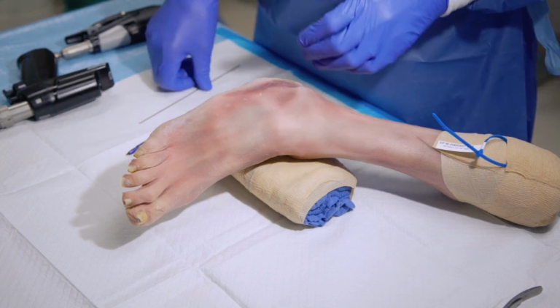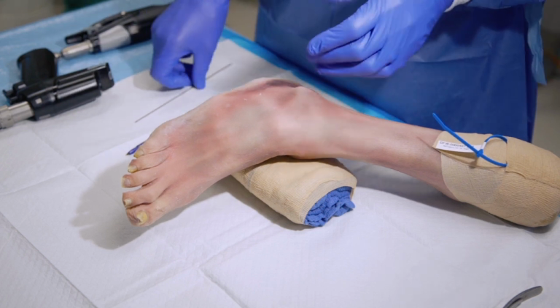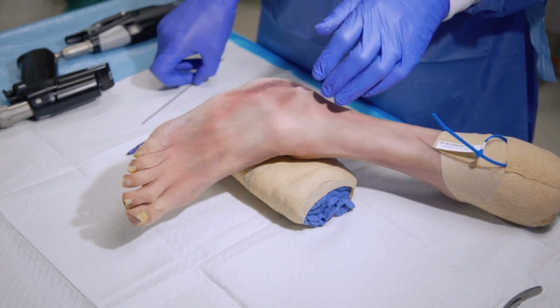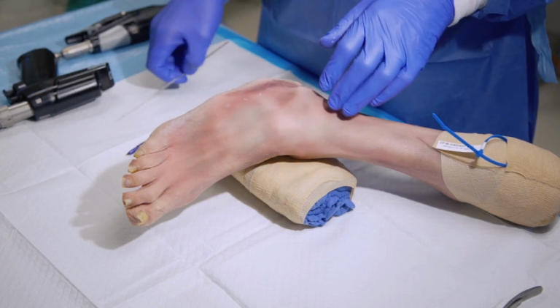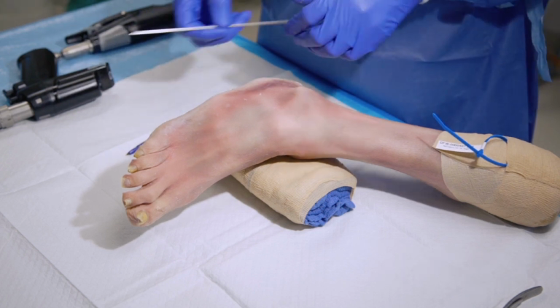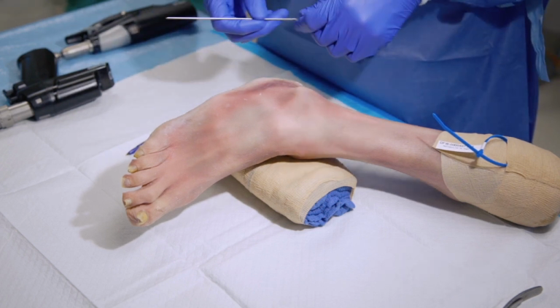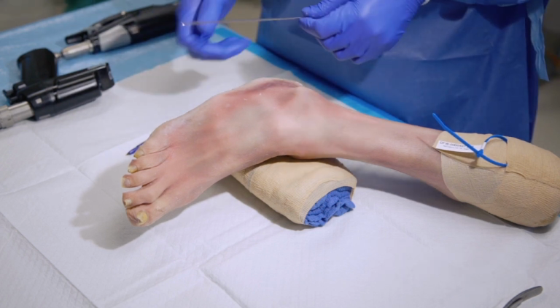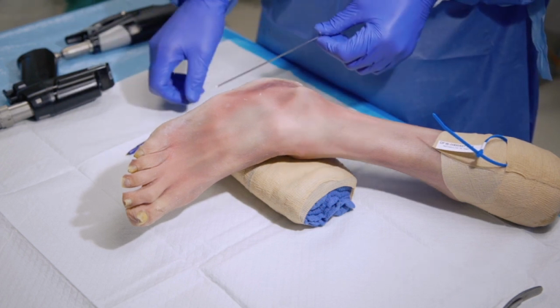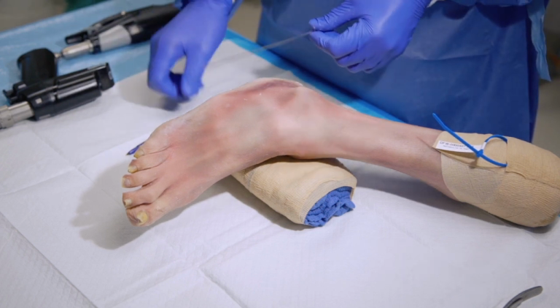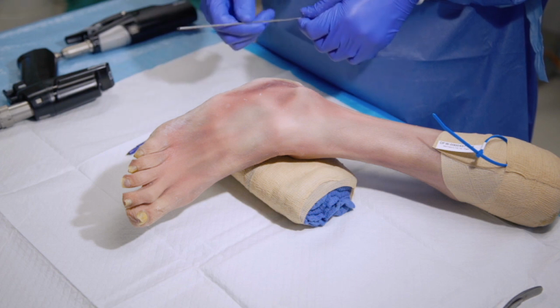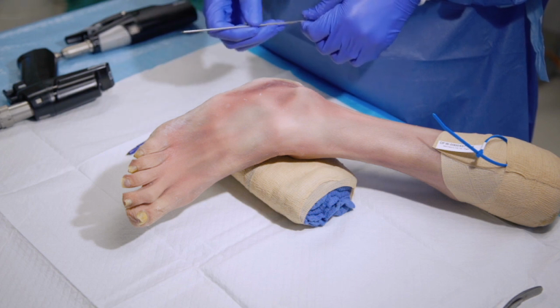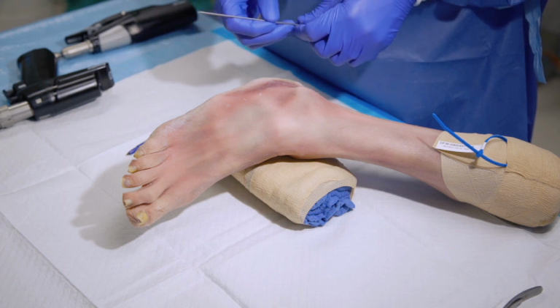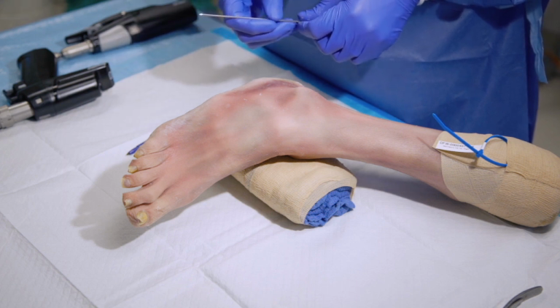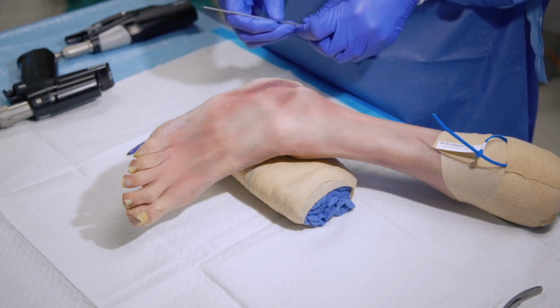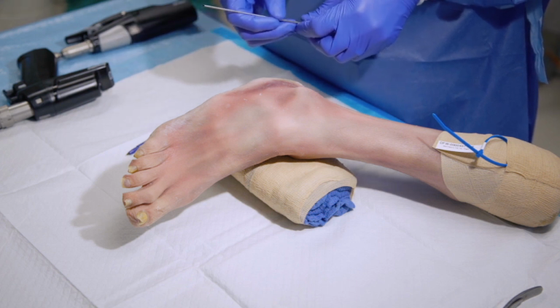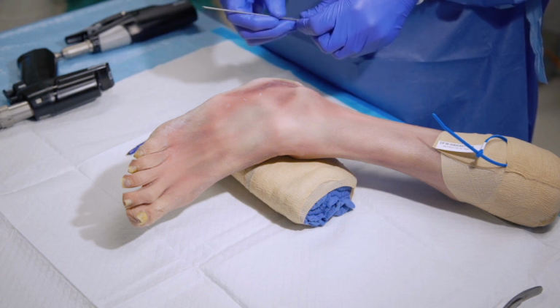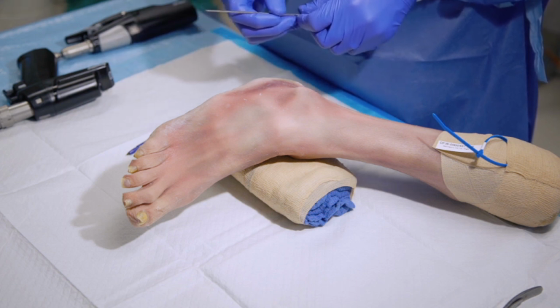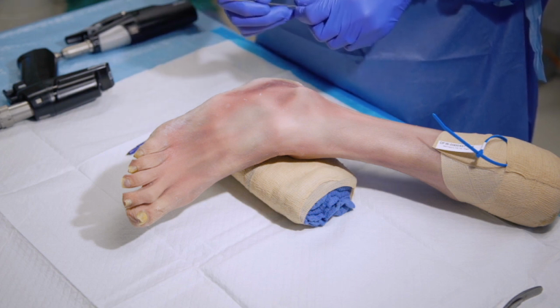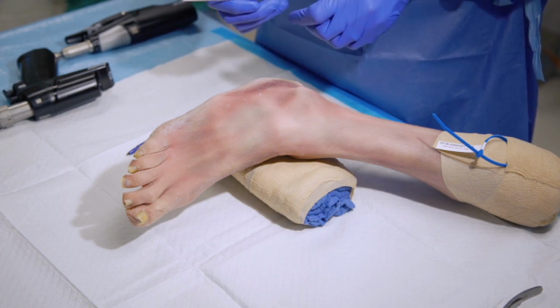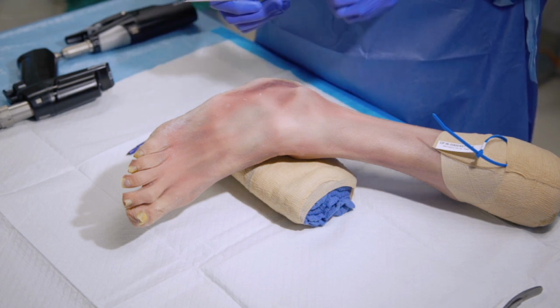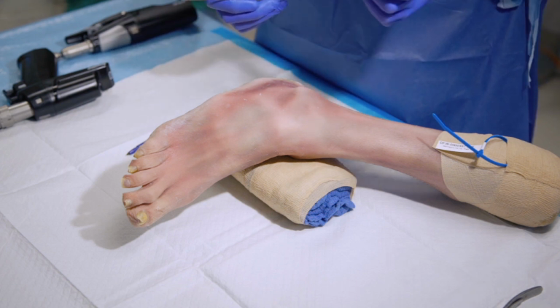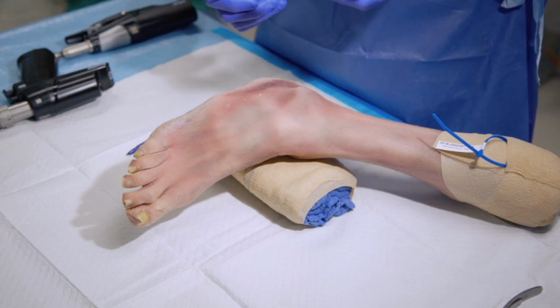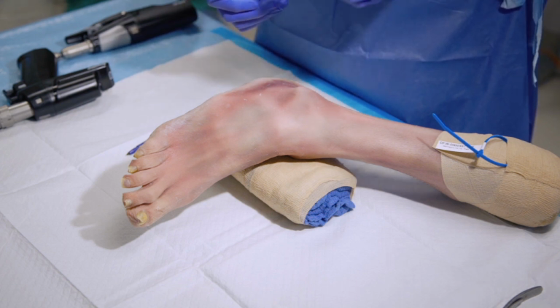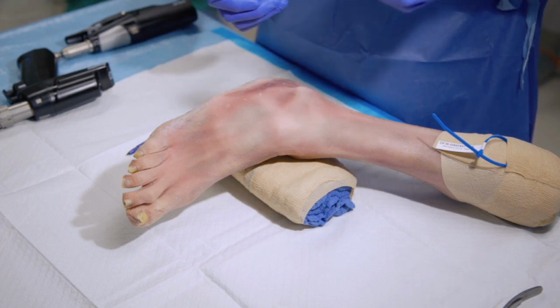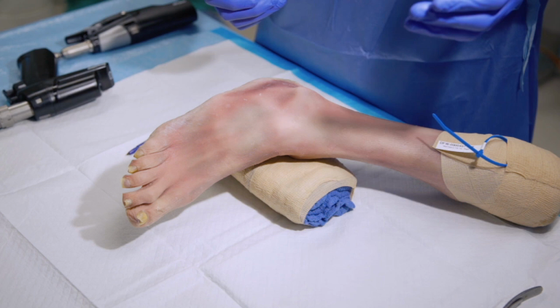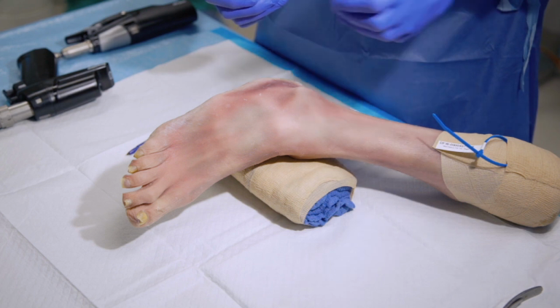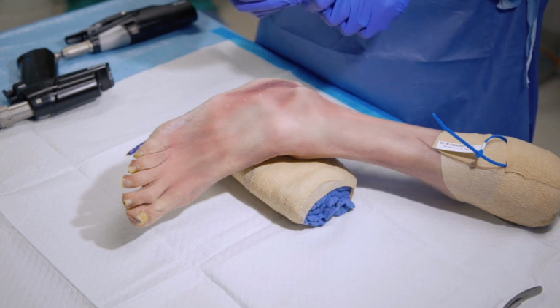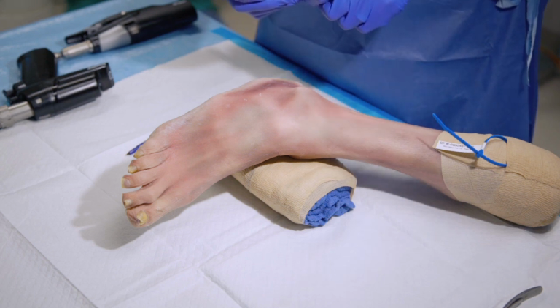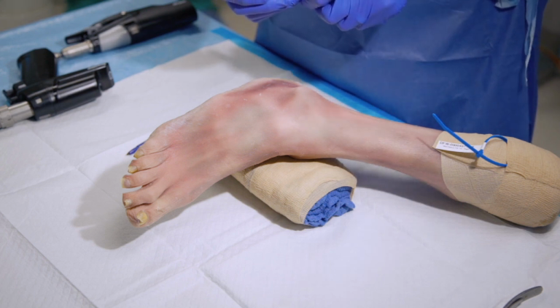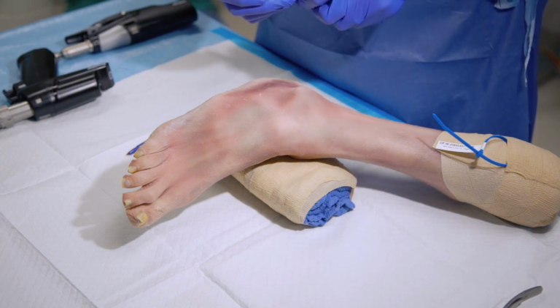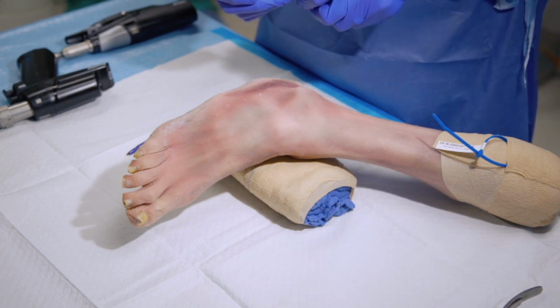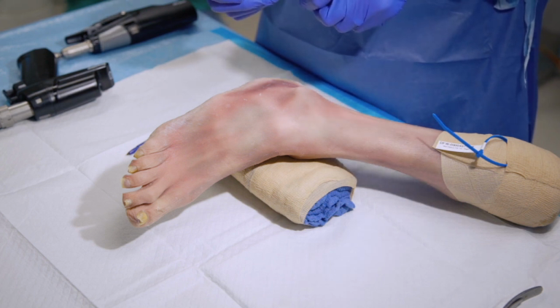One of the critical points to execution of screw insertion for a Jones Fracture is being able to get your starting point high and inside on the proximal fifth metatarsal.